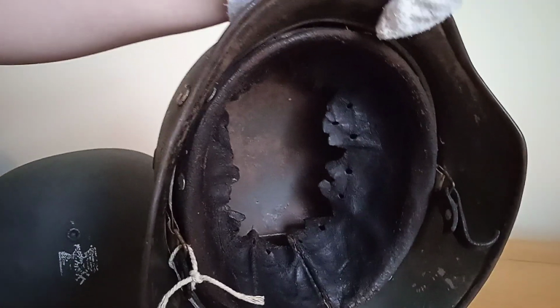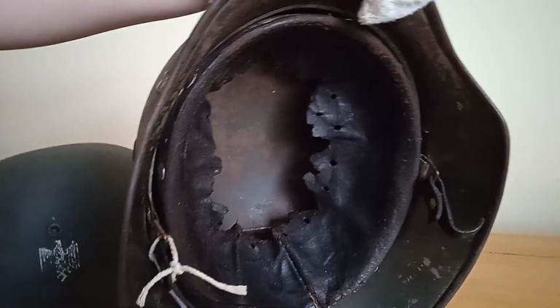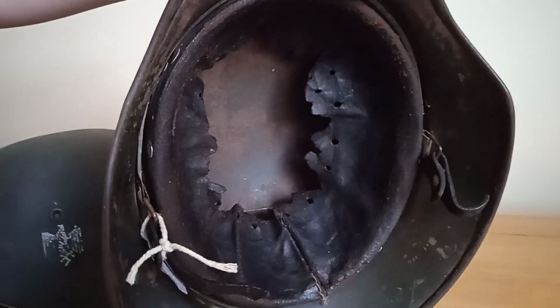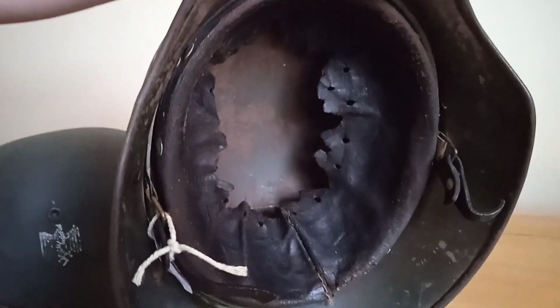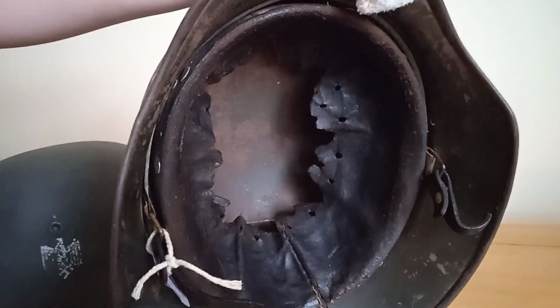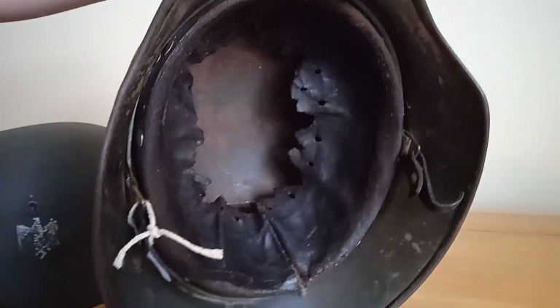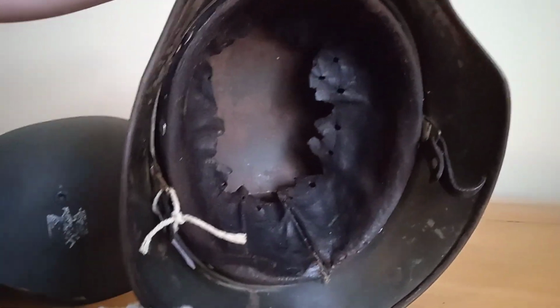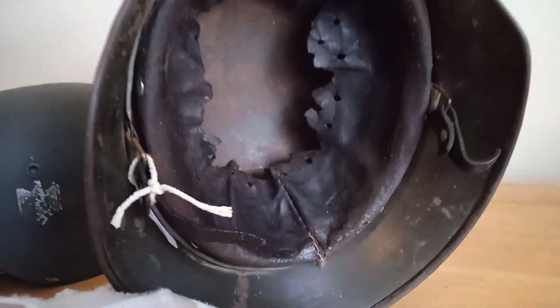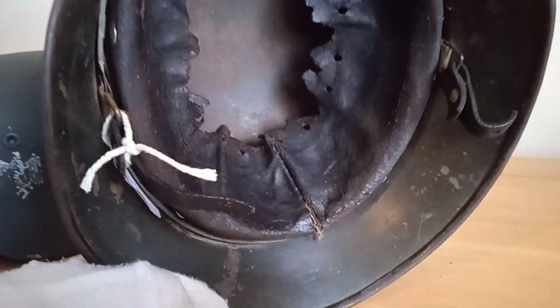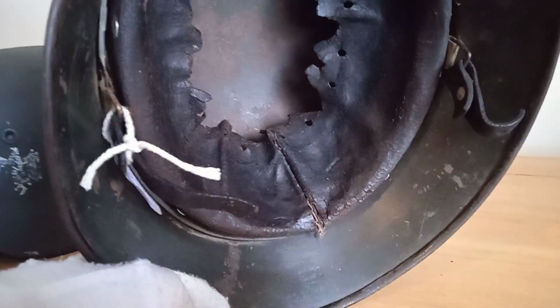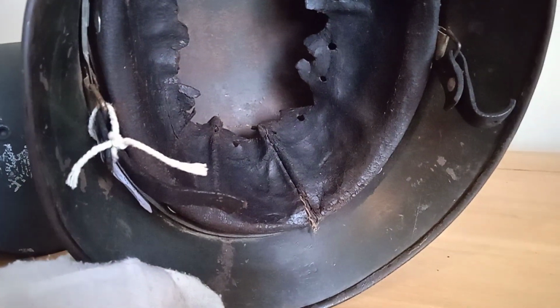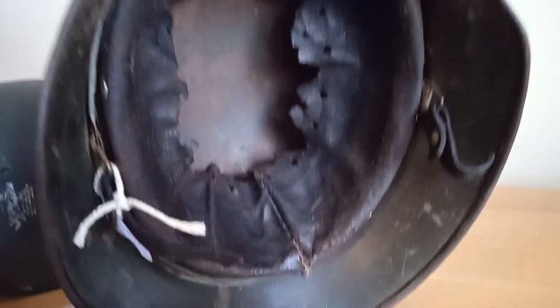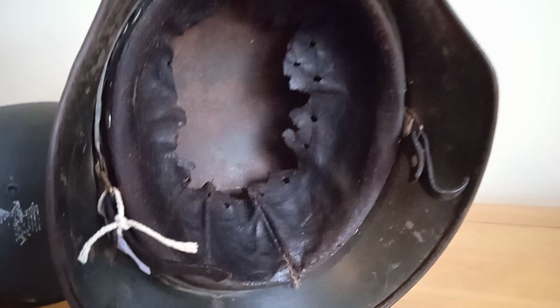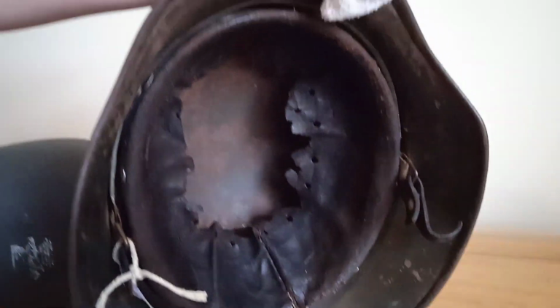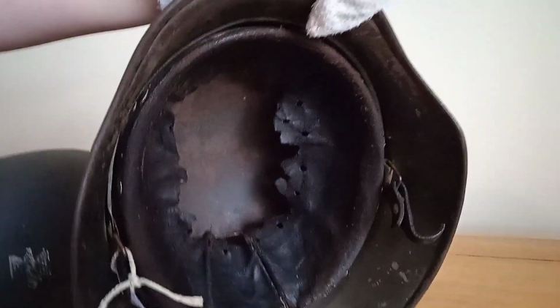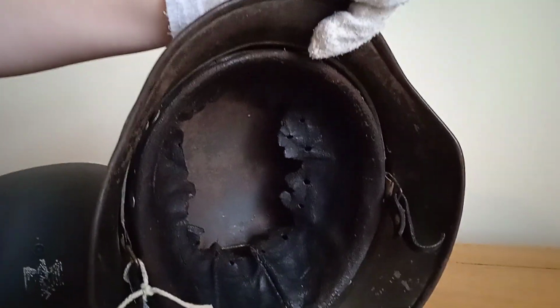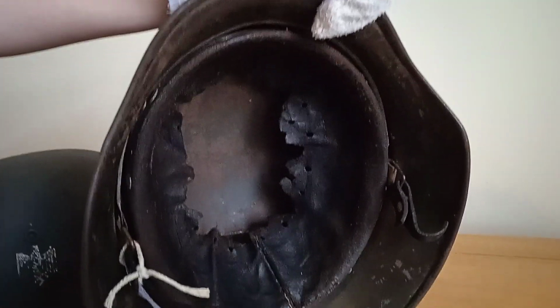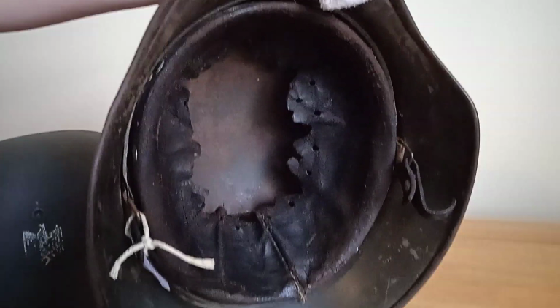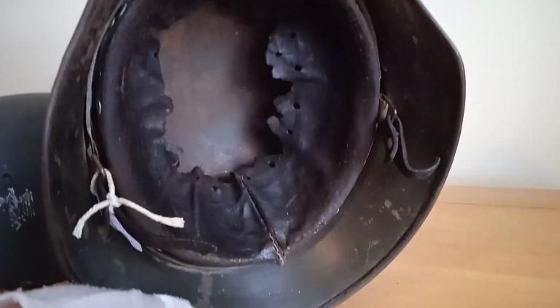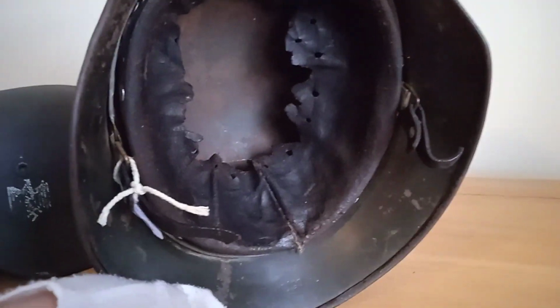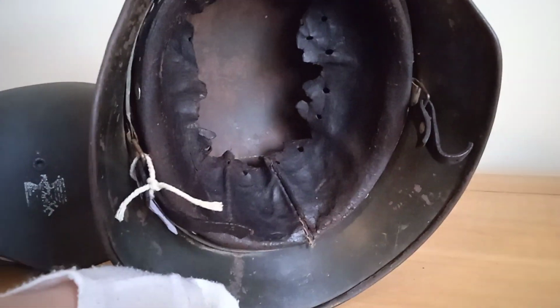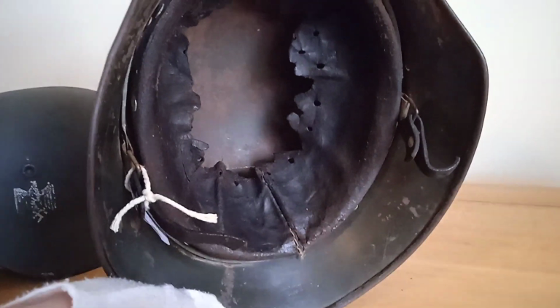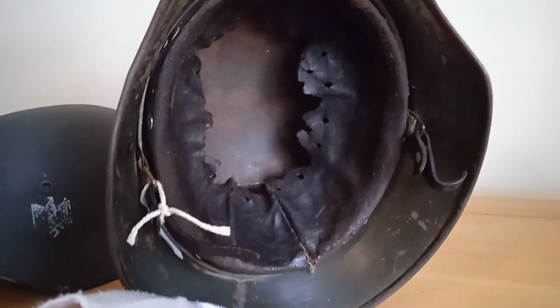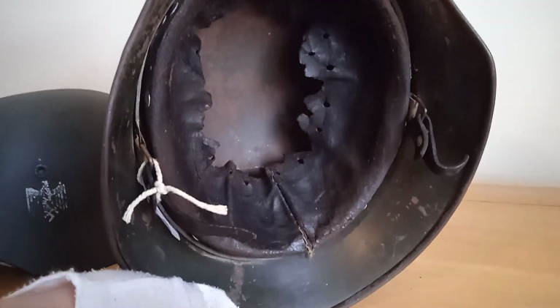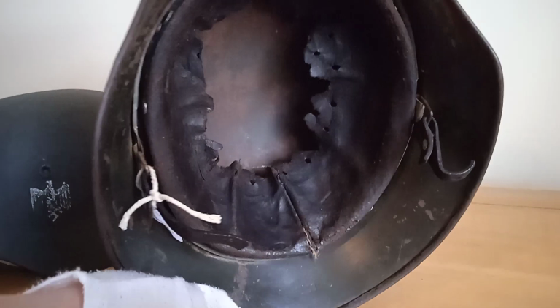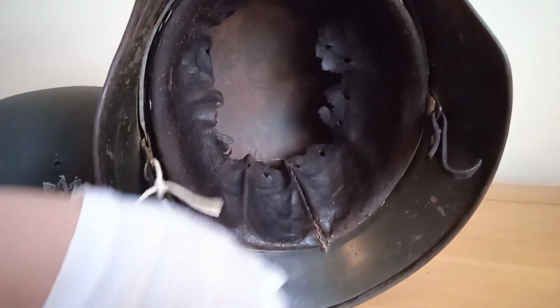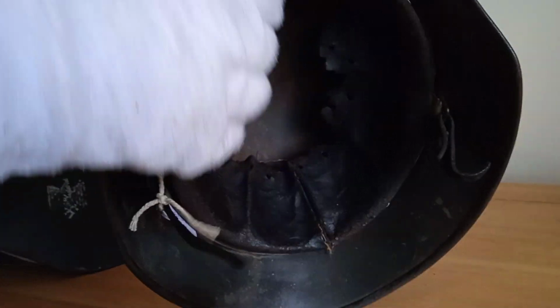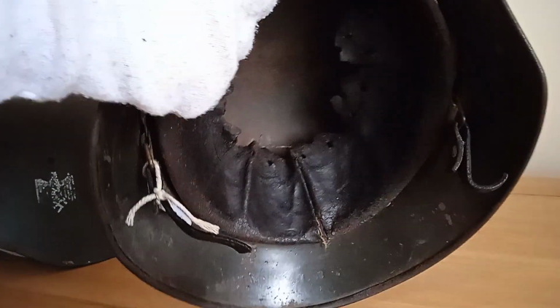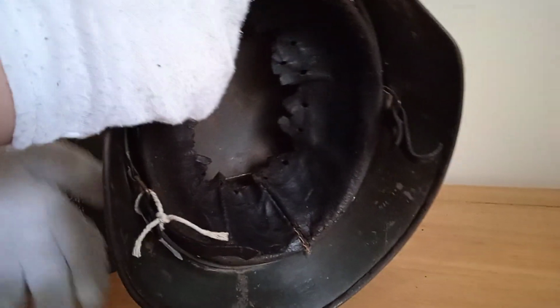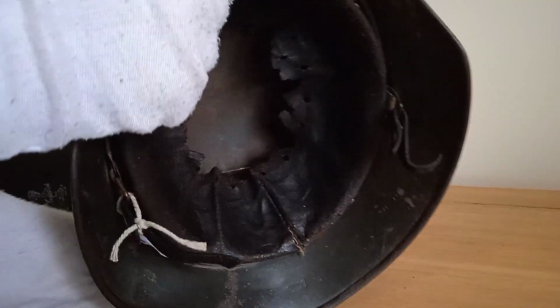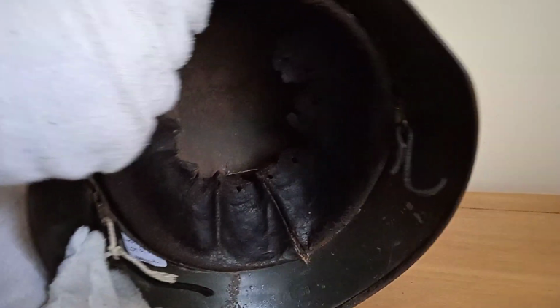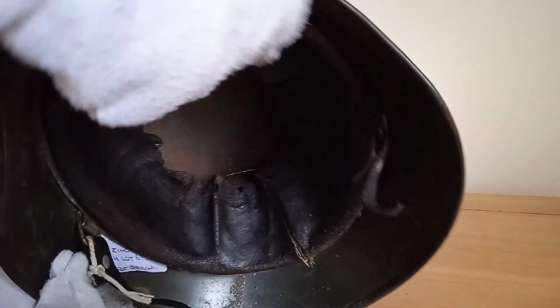A collector in the past has decided to put some sort of treatment on it, and I think it's actually rotted it more than helped the leather, to be honest. But yeah, it is what it is — it's quite a nice helmet still. At least the liner band itself is original to the helmet.